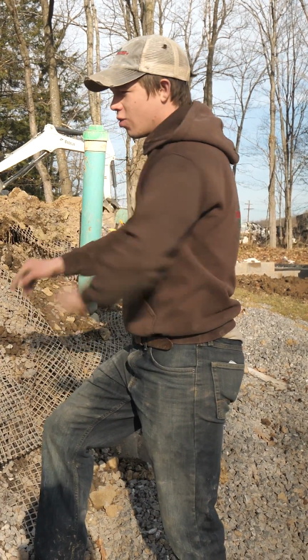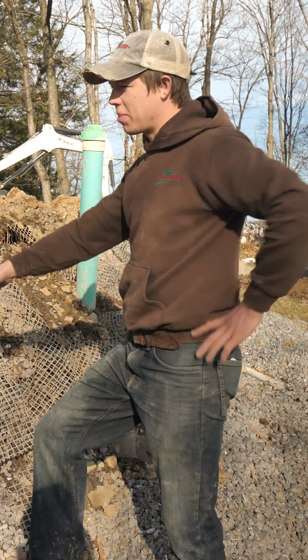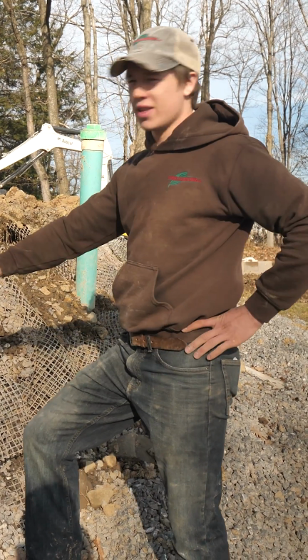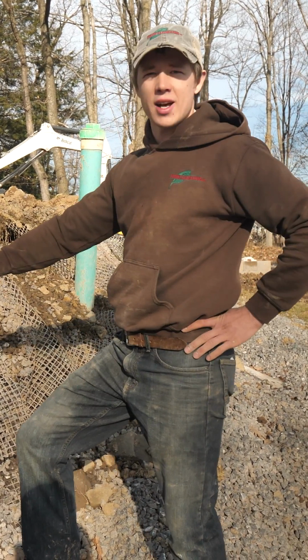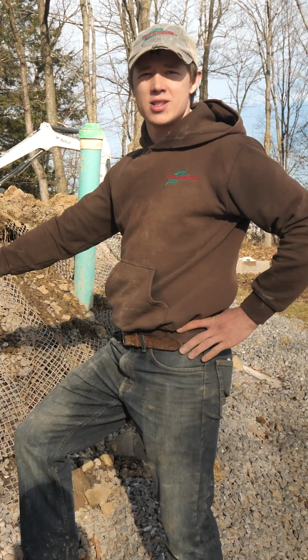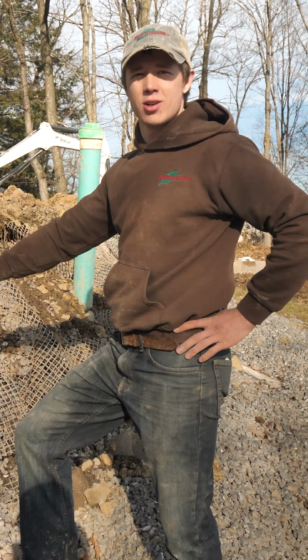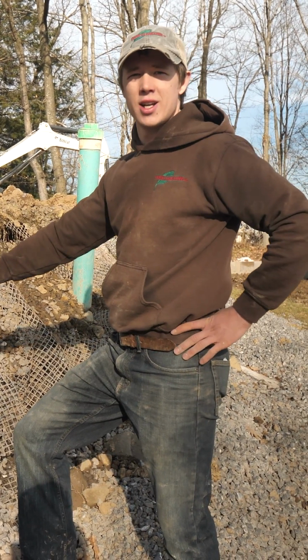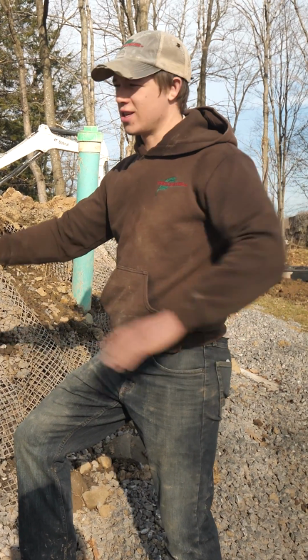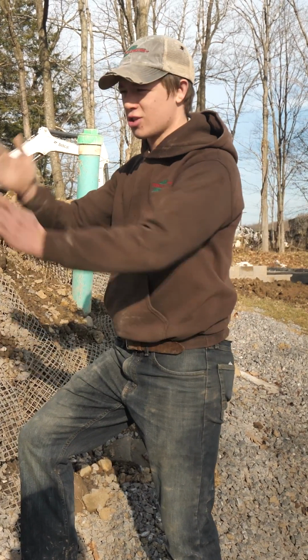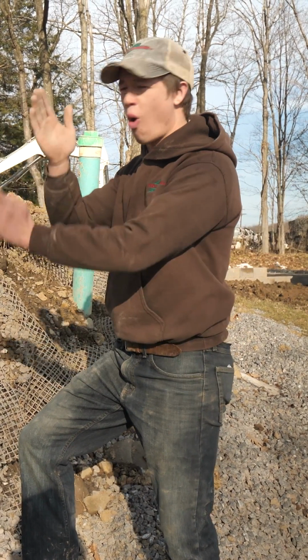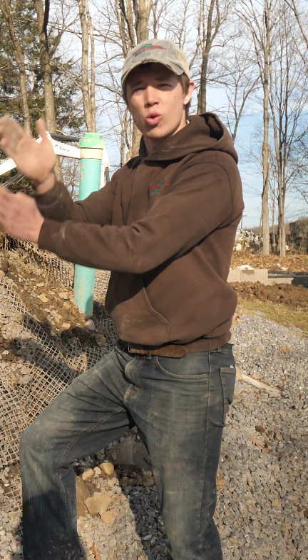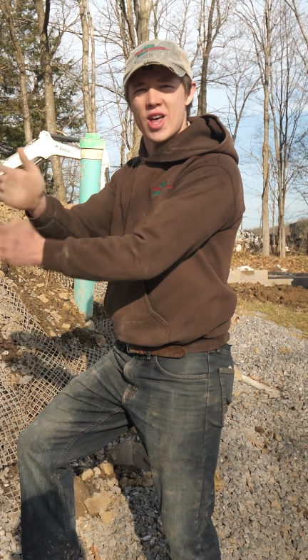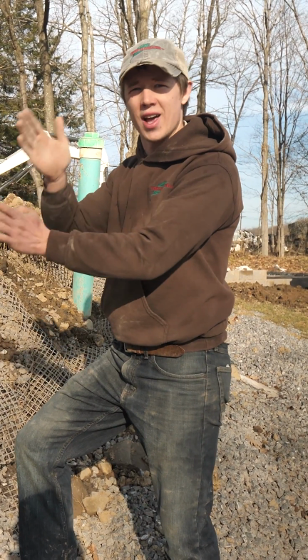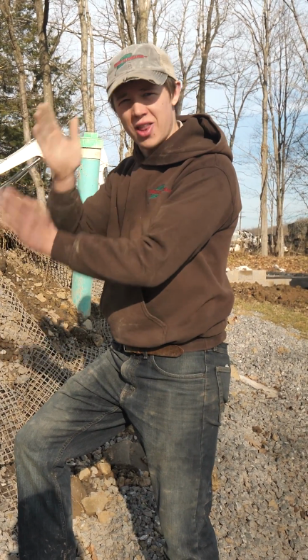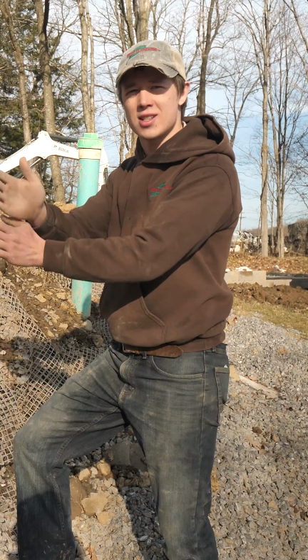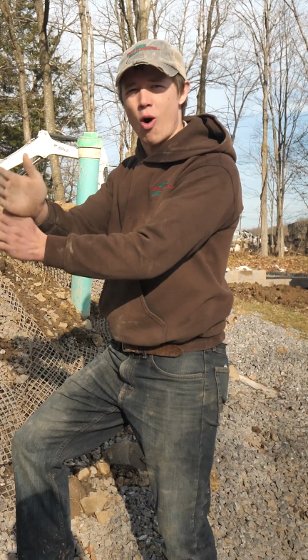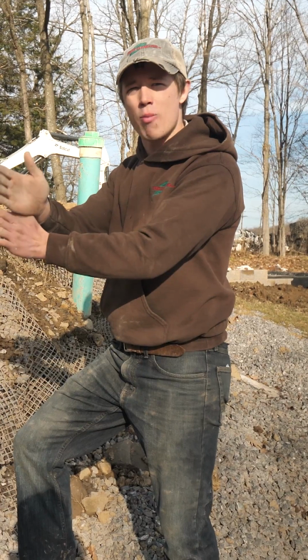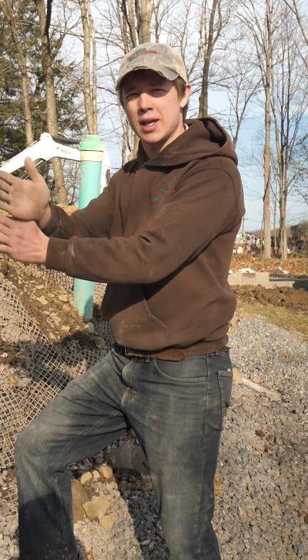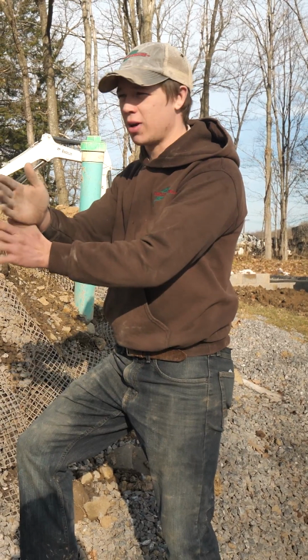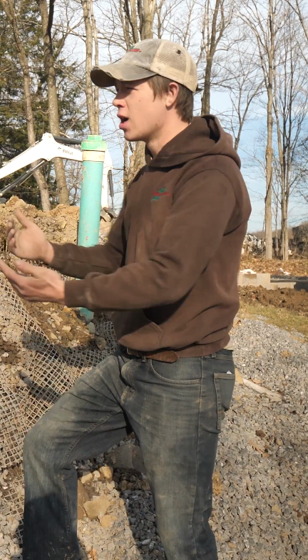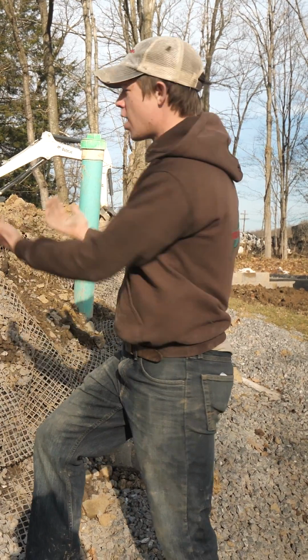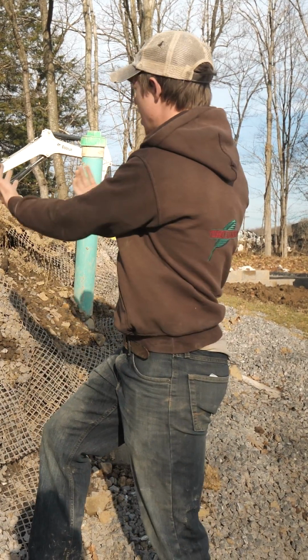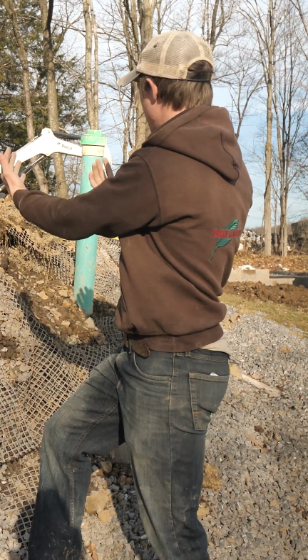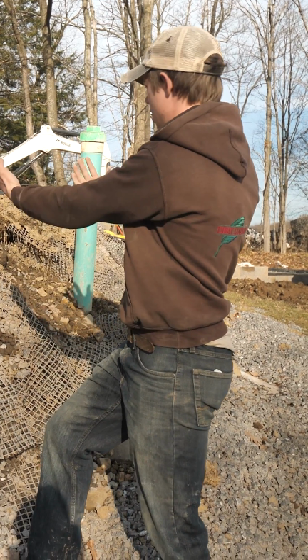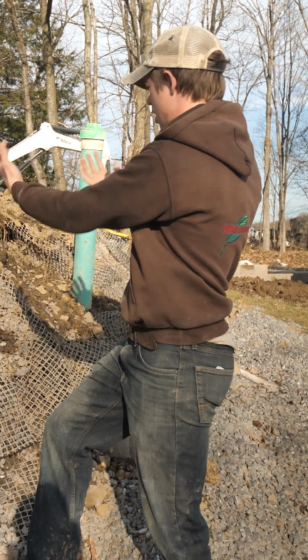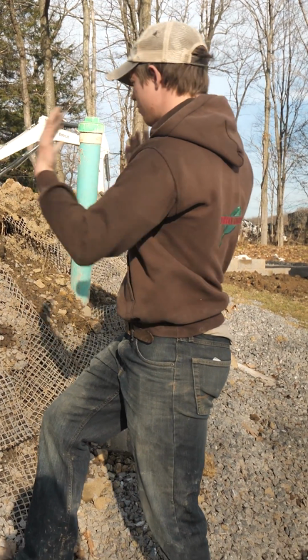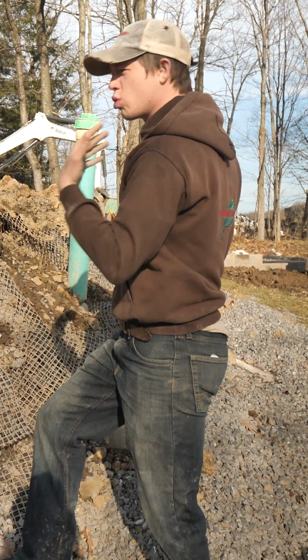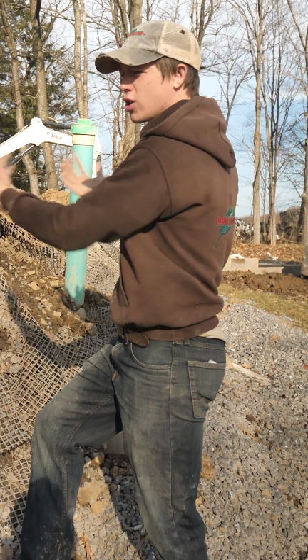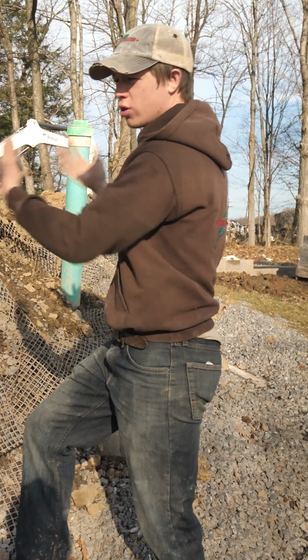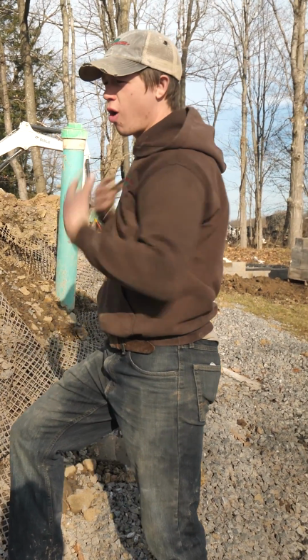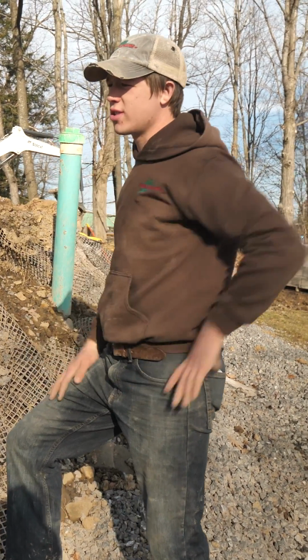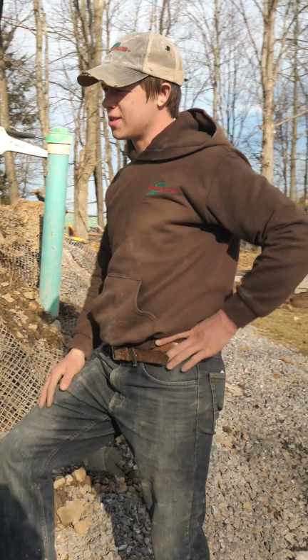What a pain in the neck this geogrid is! It just holds and locks that whole bank in place, and that way it gives structure to your wall system.